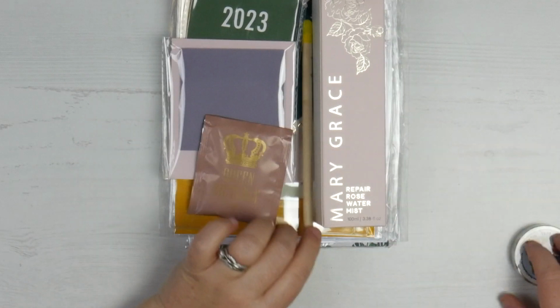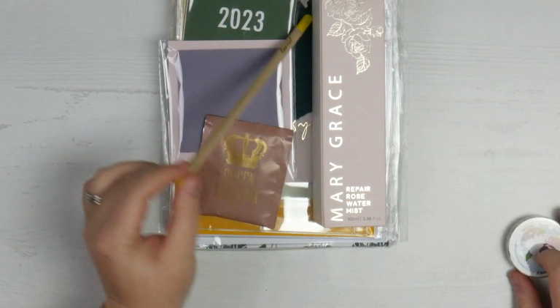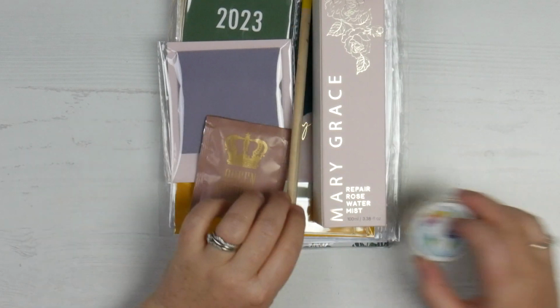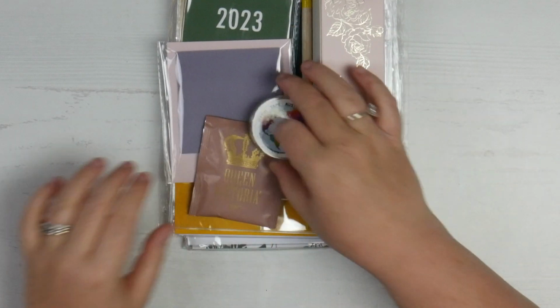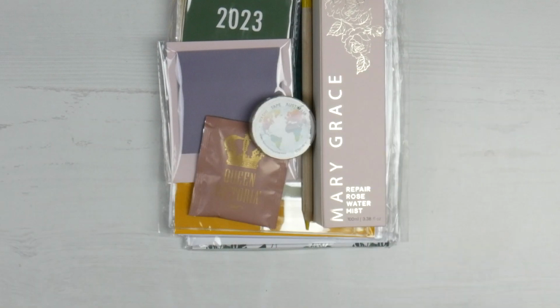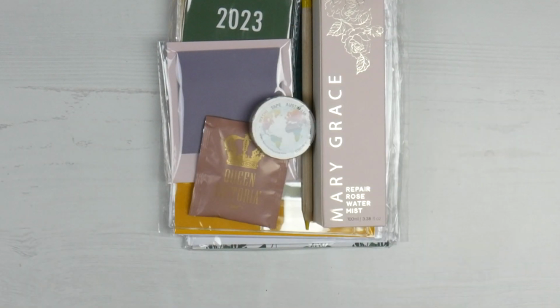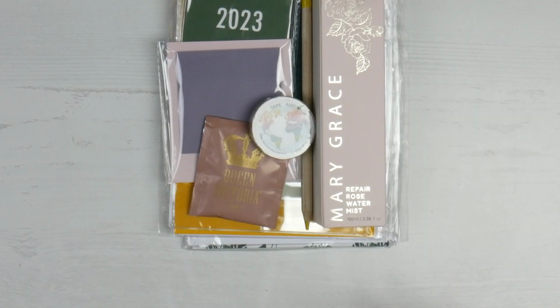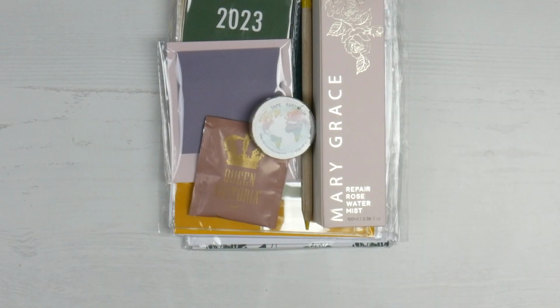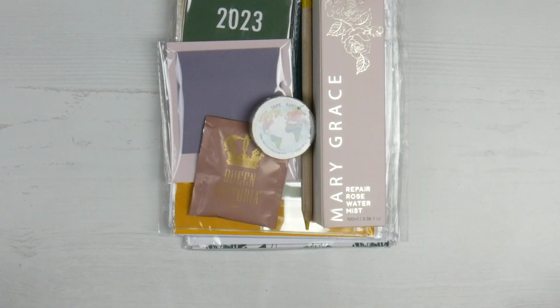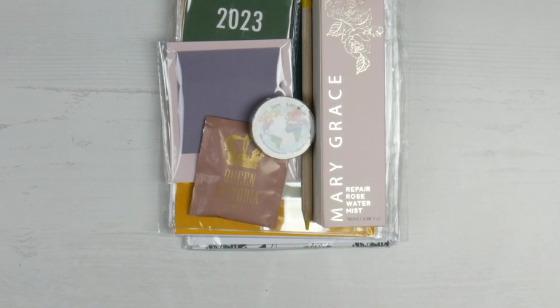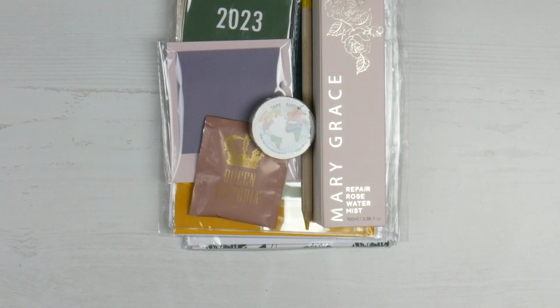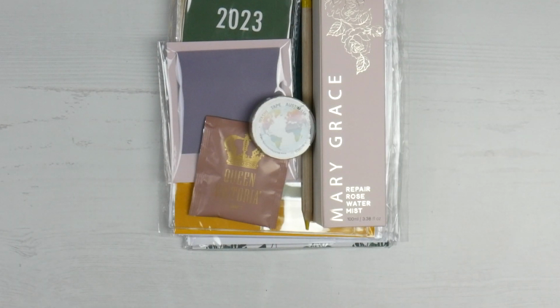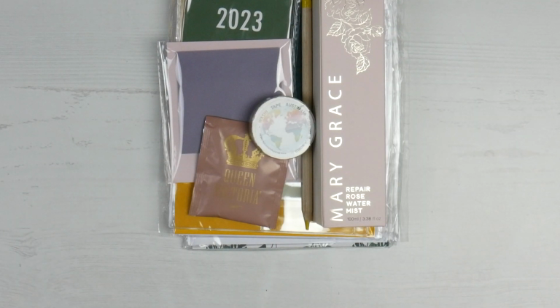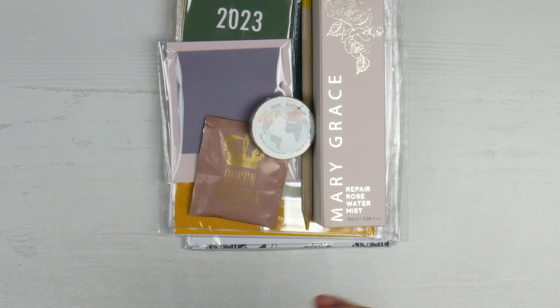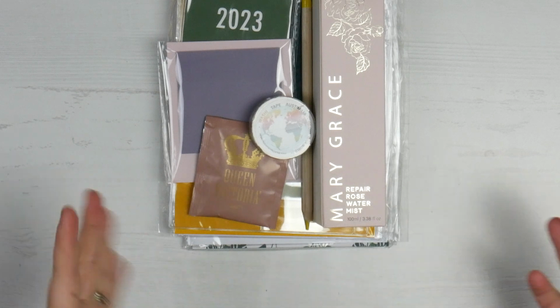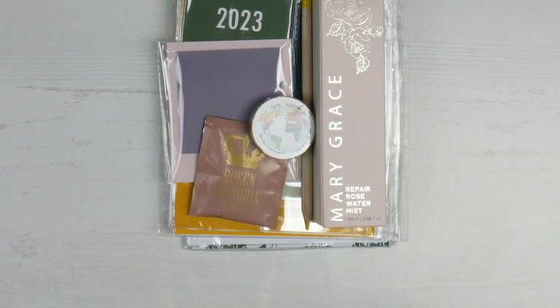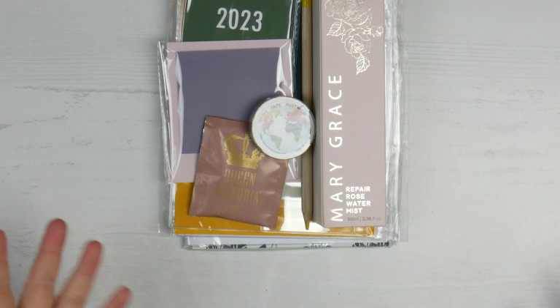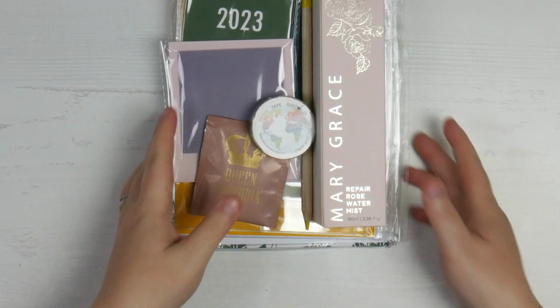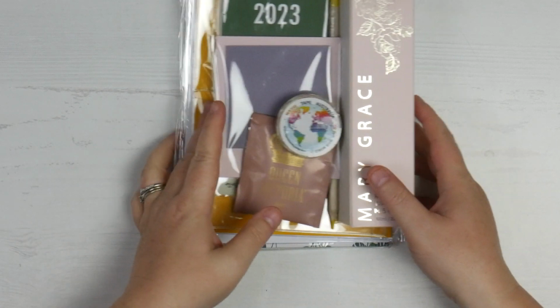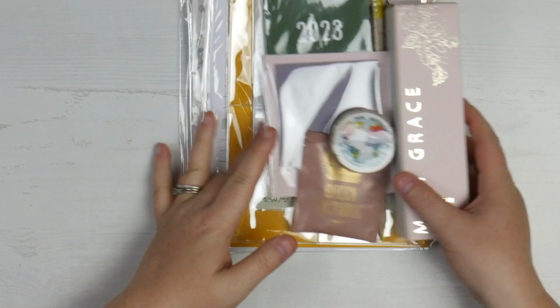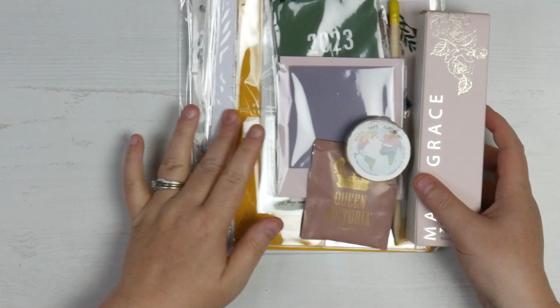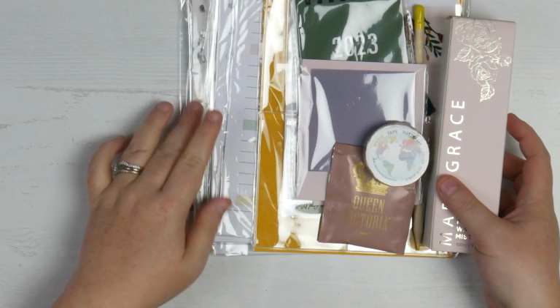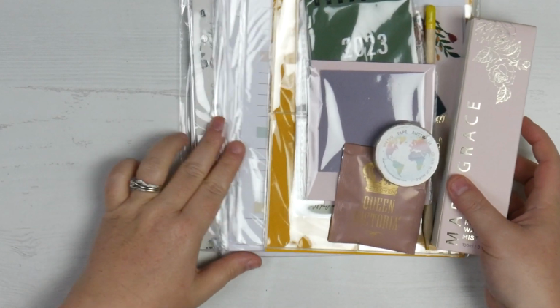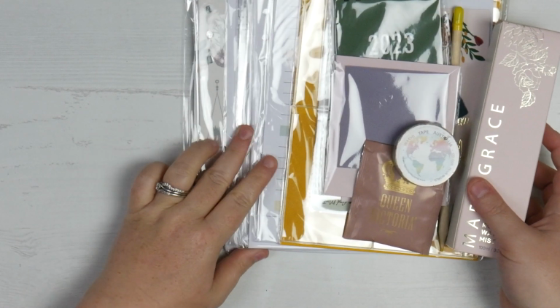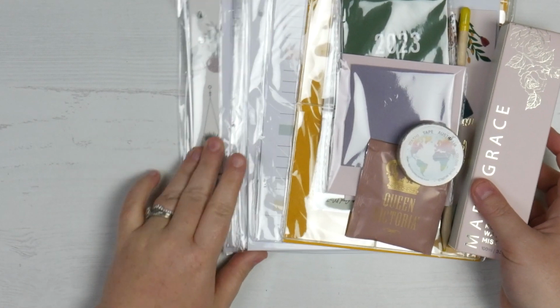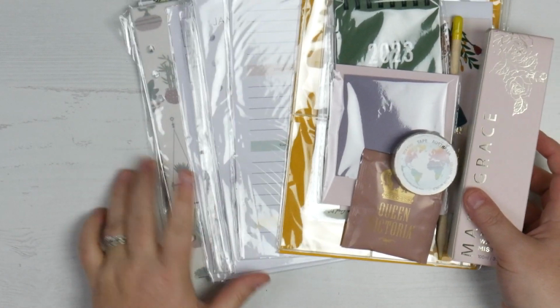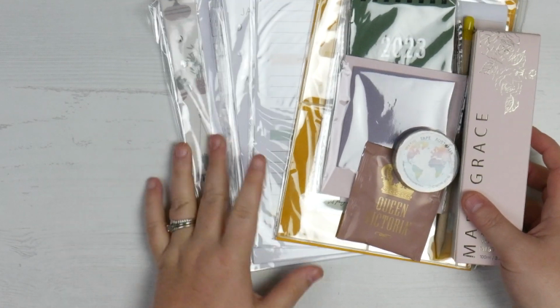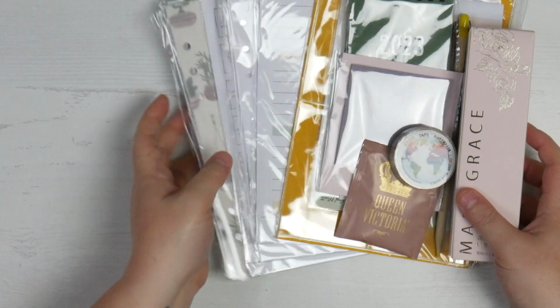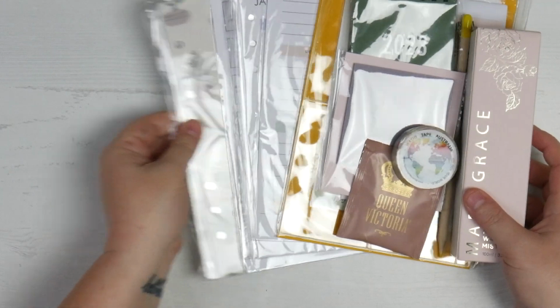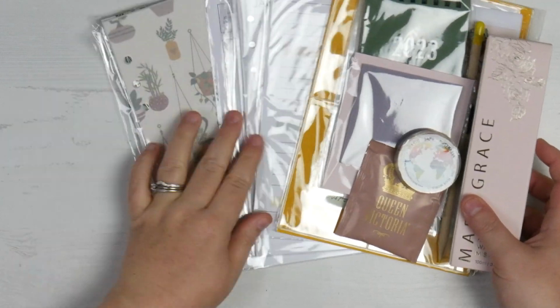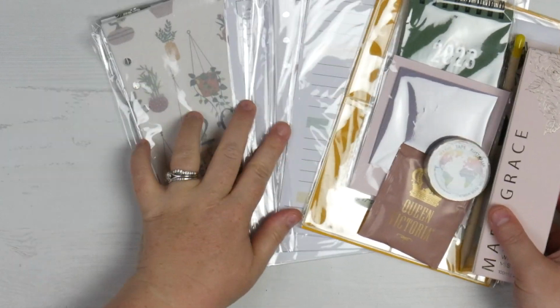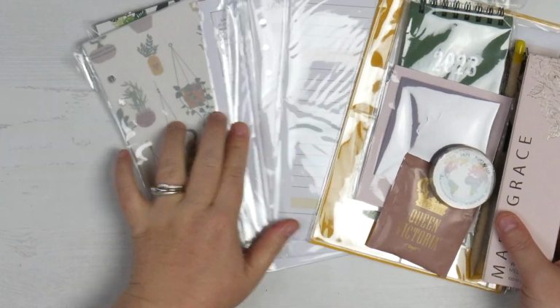Now the thing I love about the Planner Peace boxes is they don't include all planner goodies. They have more than just planner goodies. So we've got all of these things here.